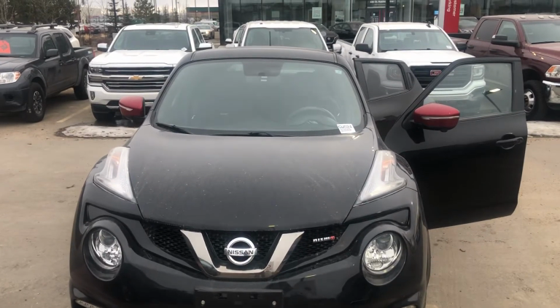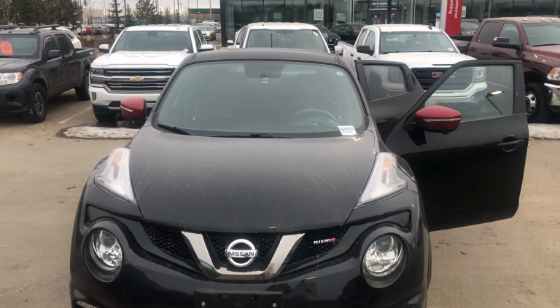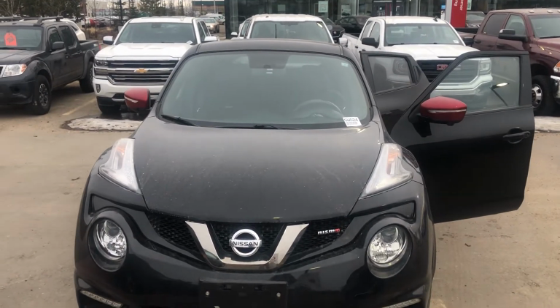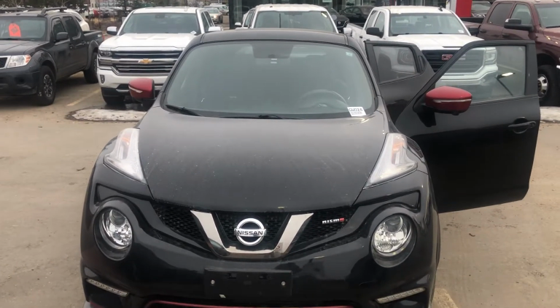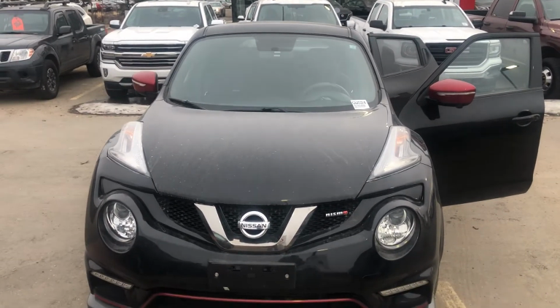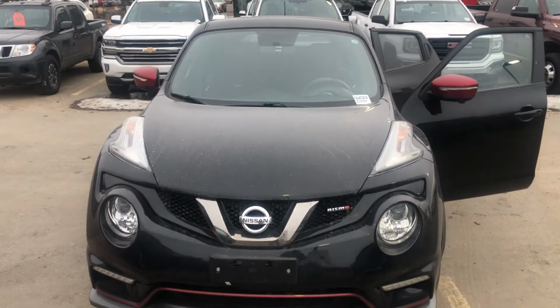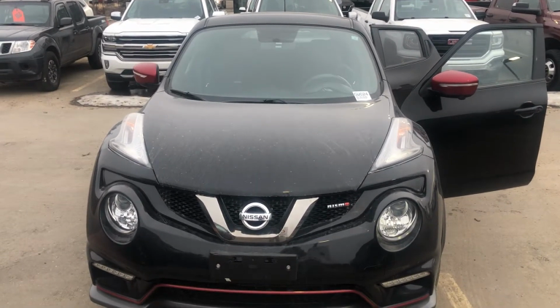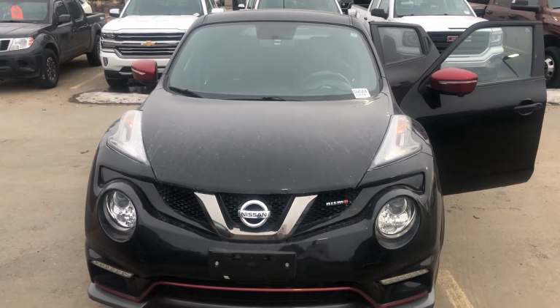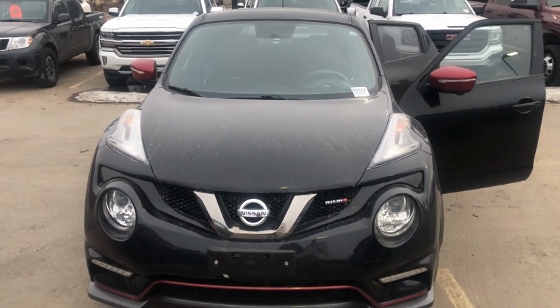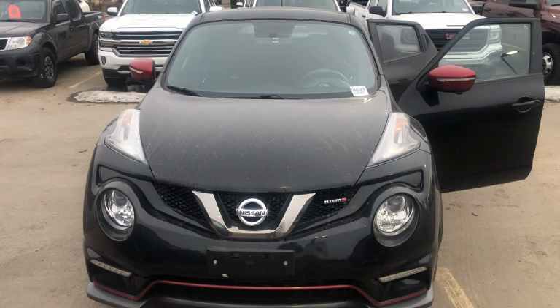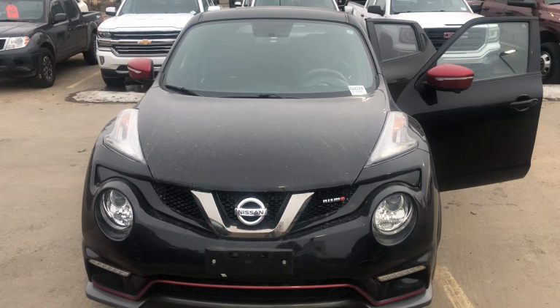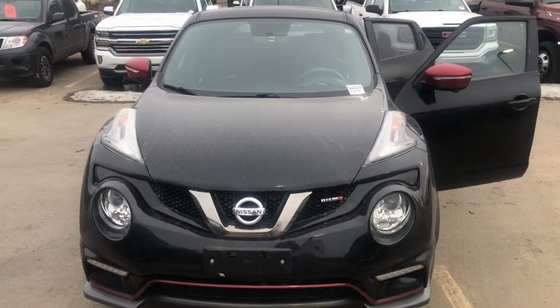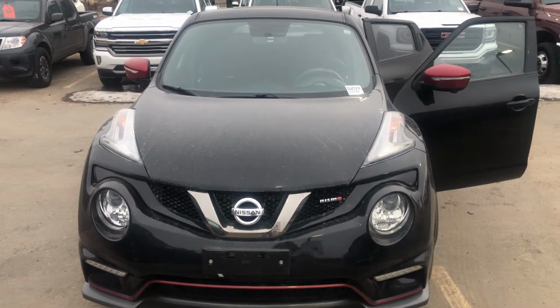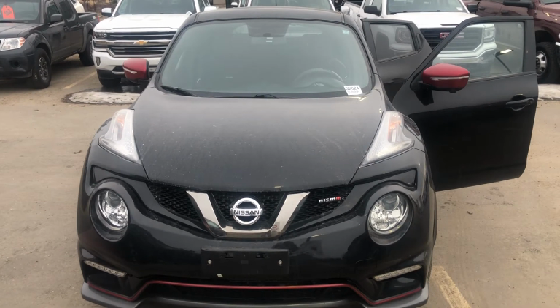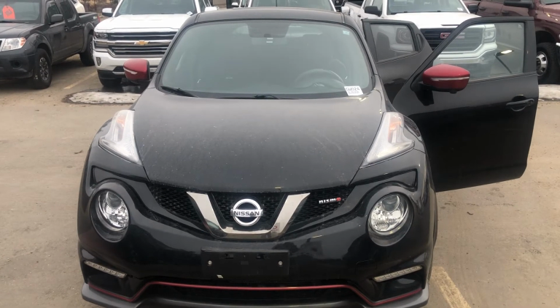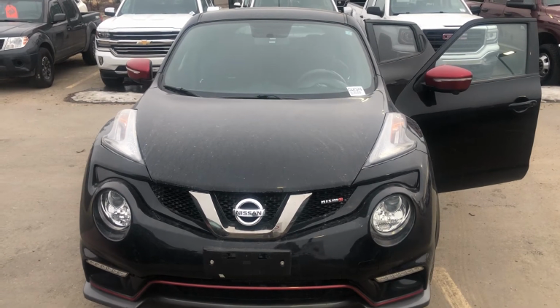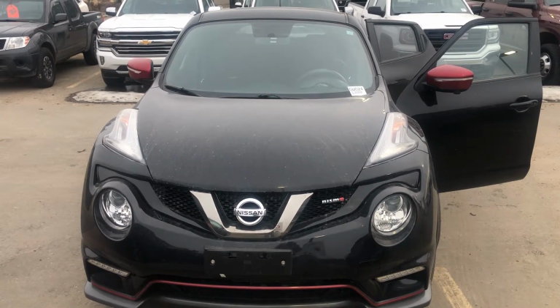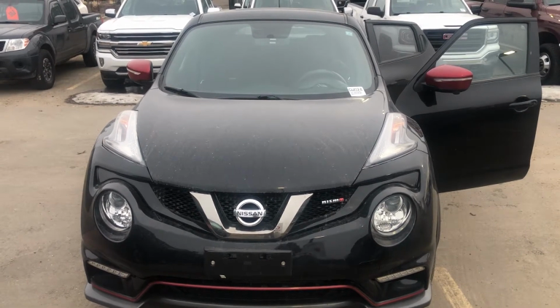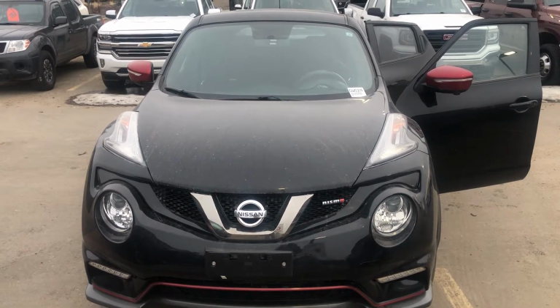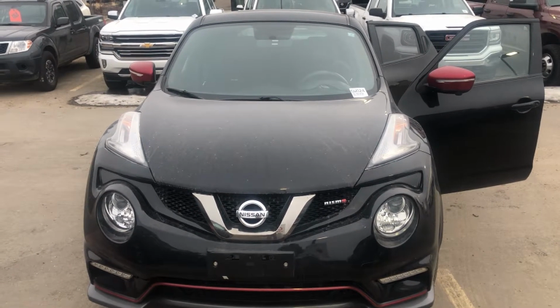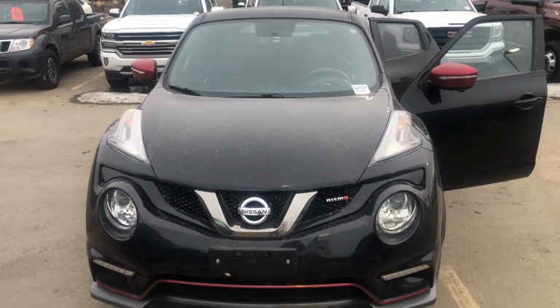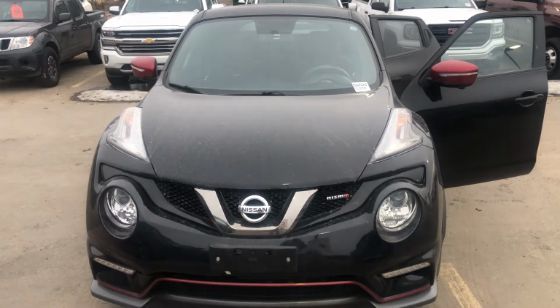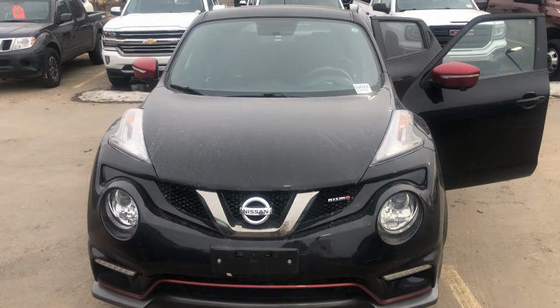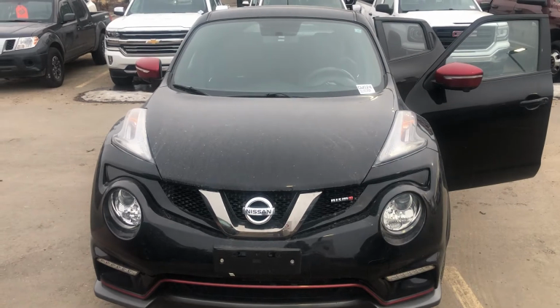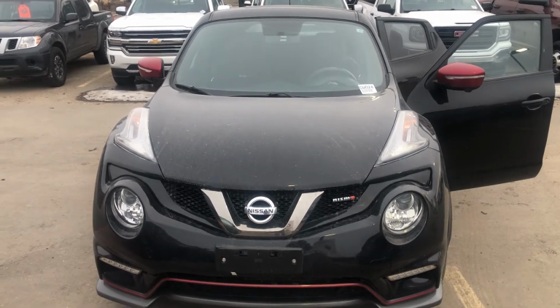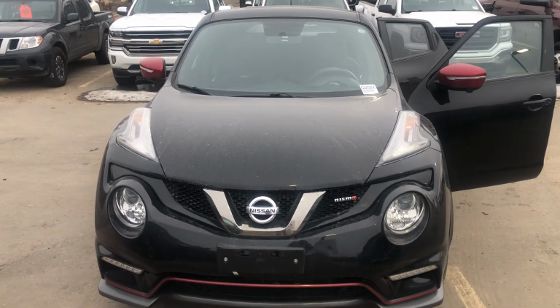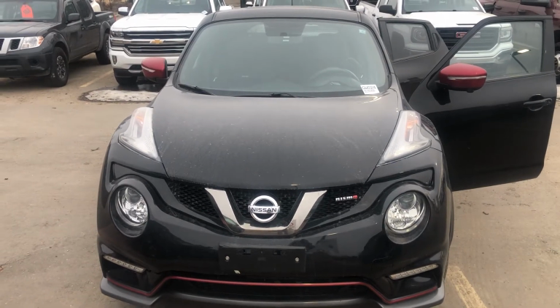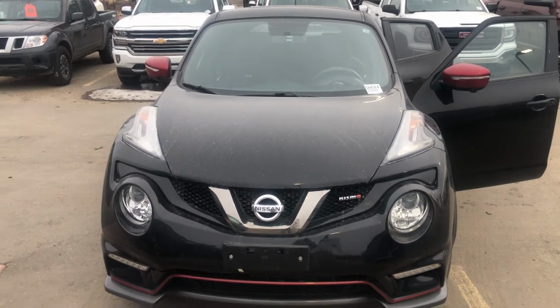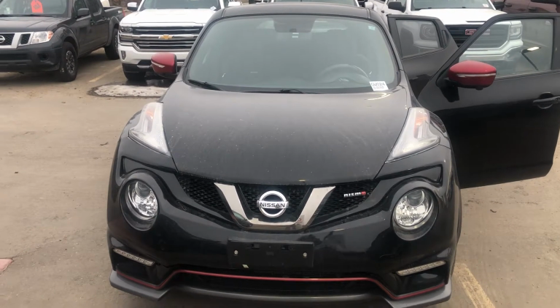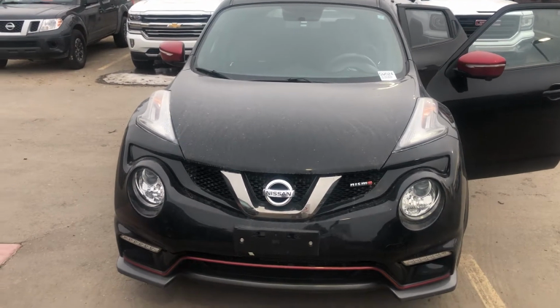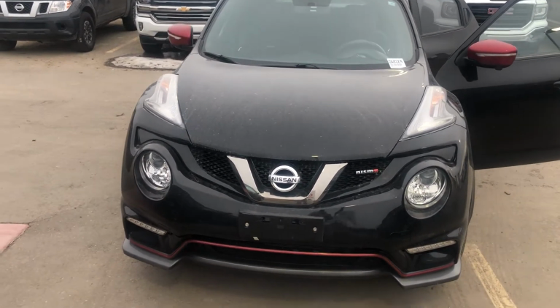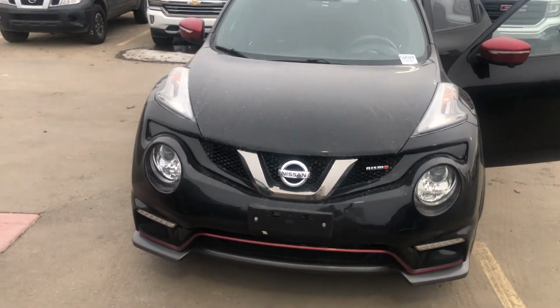Hello everyone, it is Dean with Spruce Grove Nissan just reaching out to you today with our feature. It is our 2016 Nissan Juke. This vehicle is black in color and is in very good shape indeed.